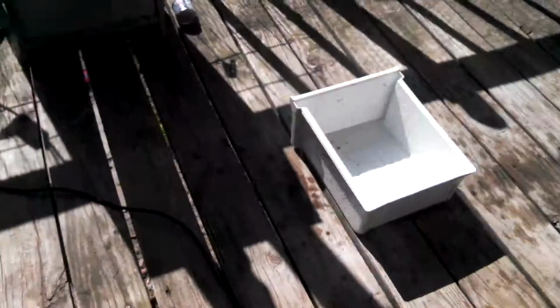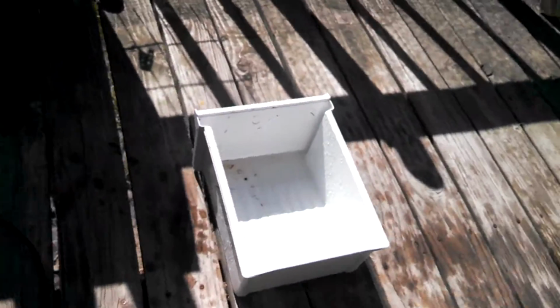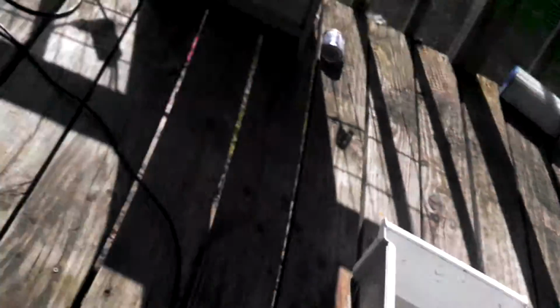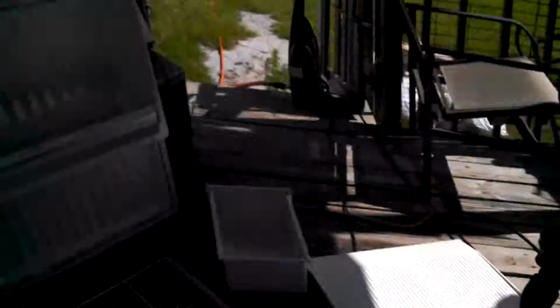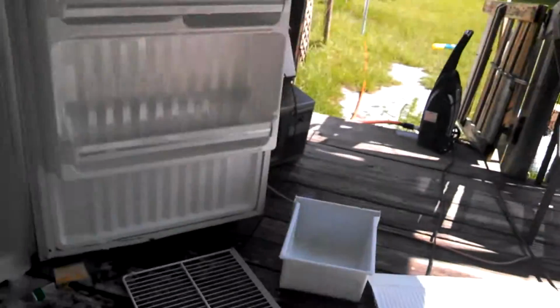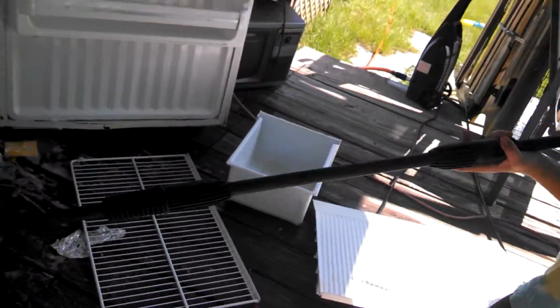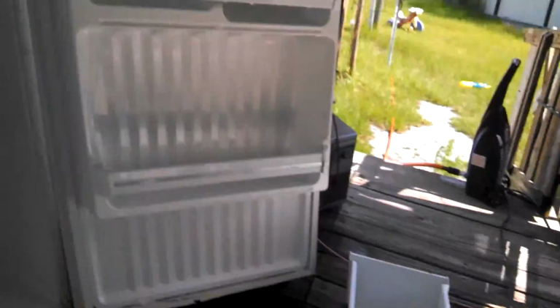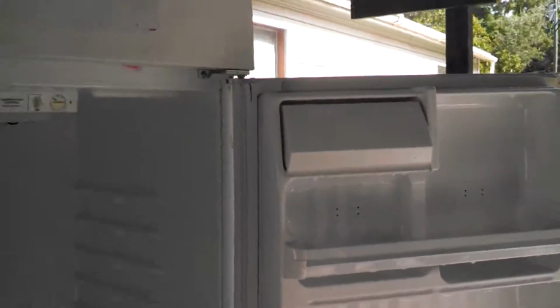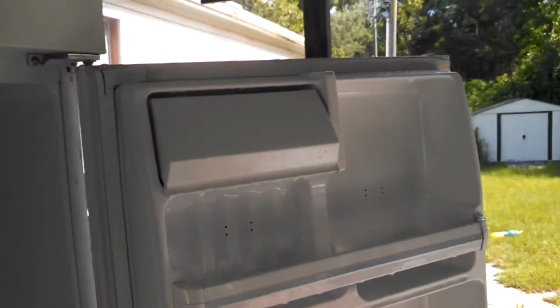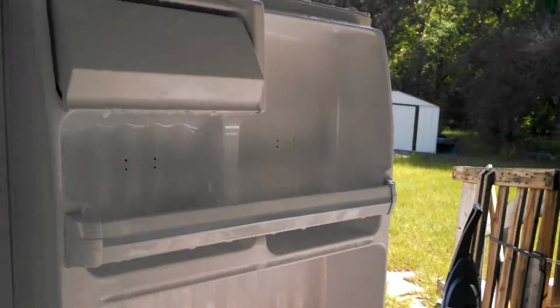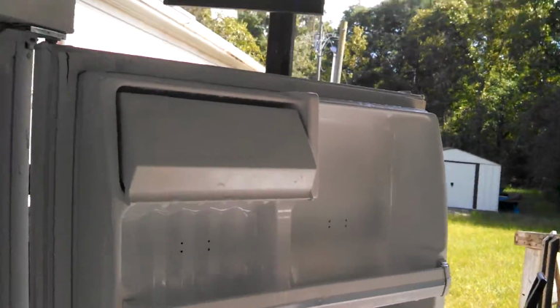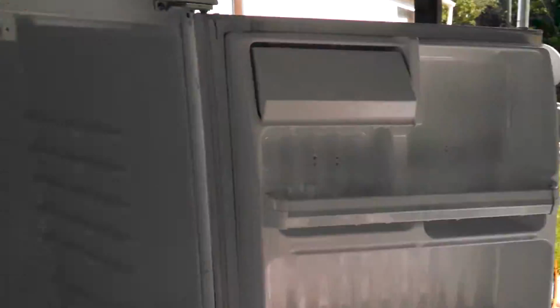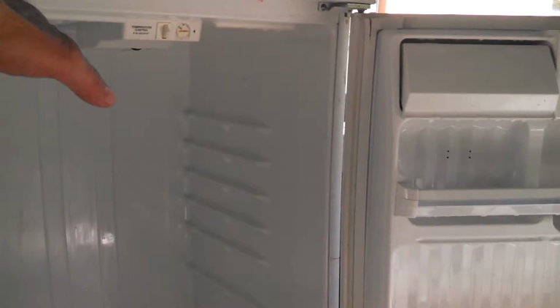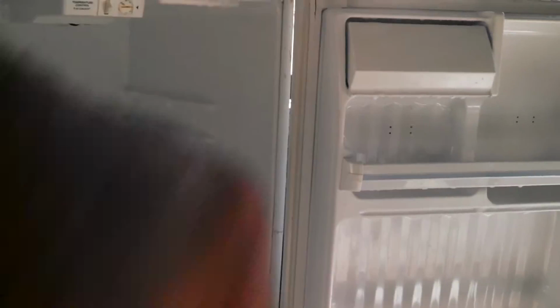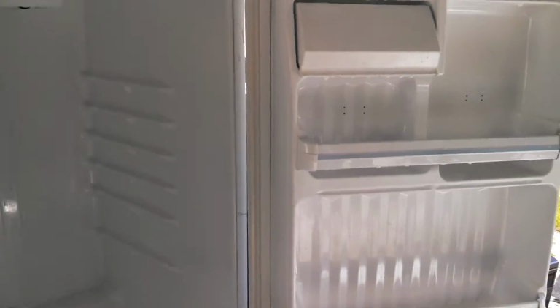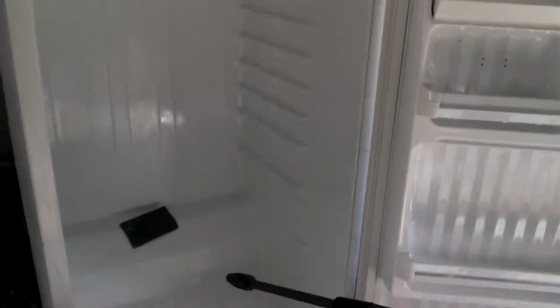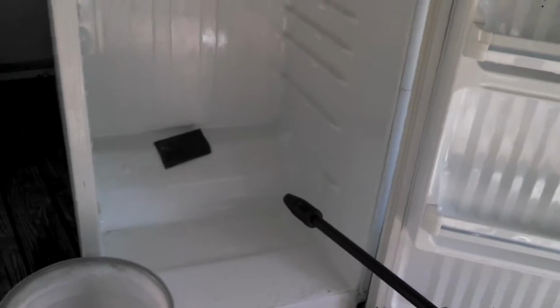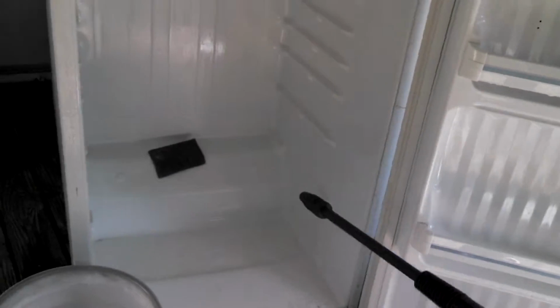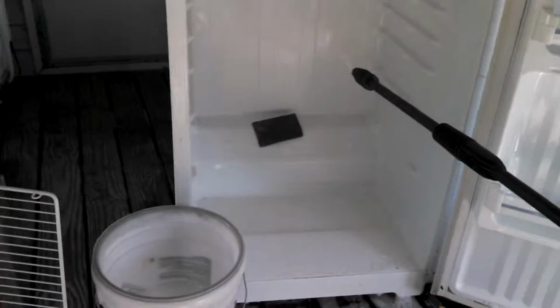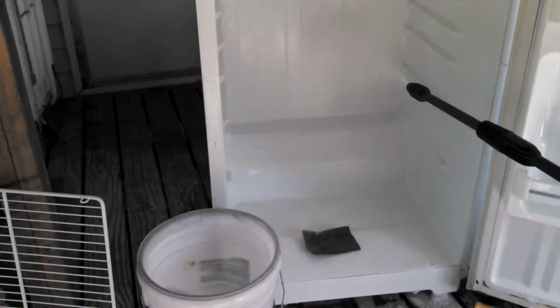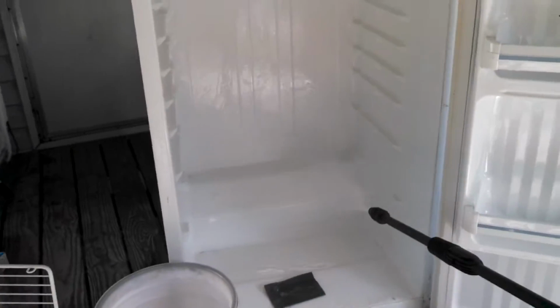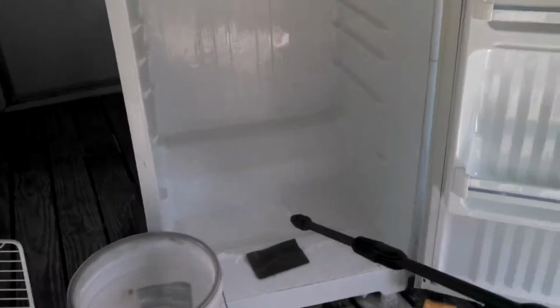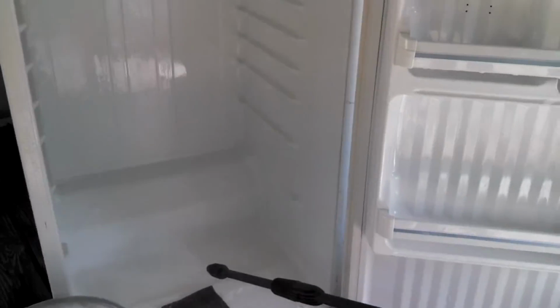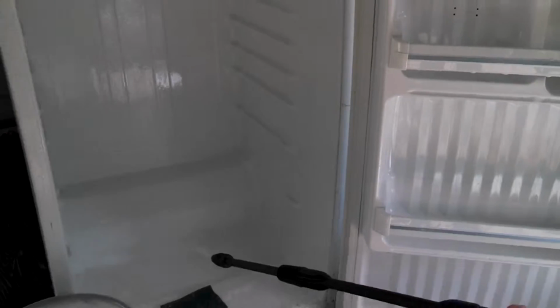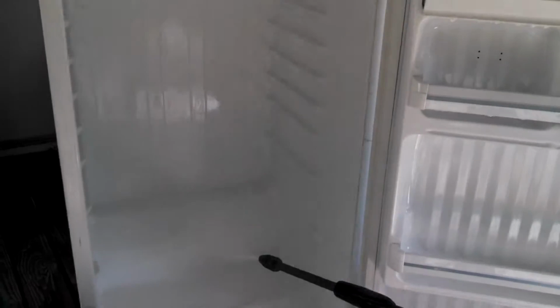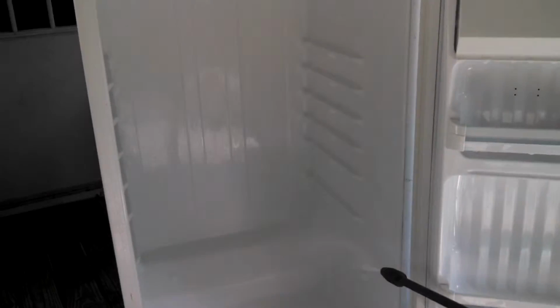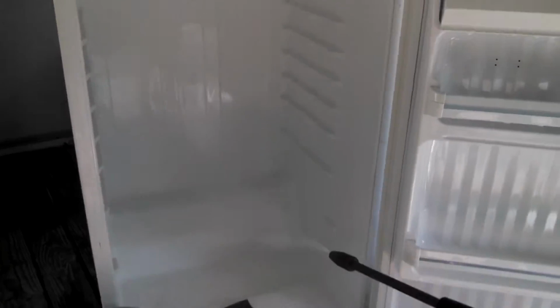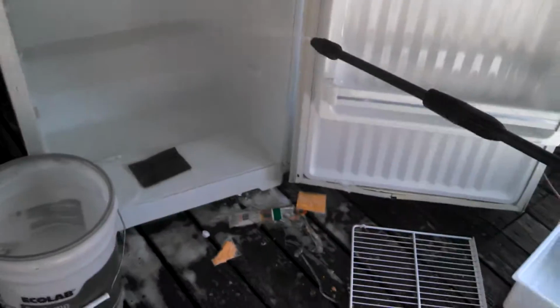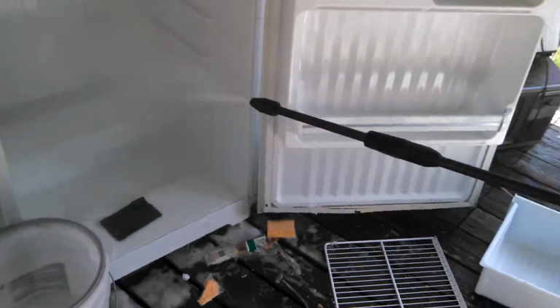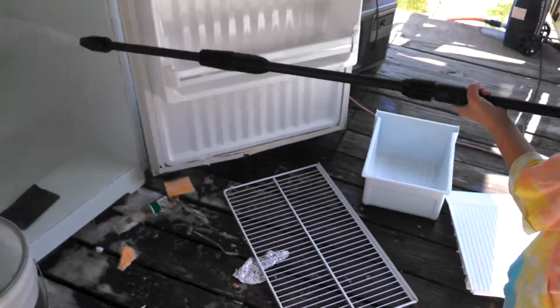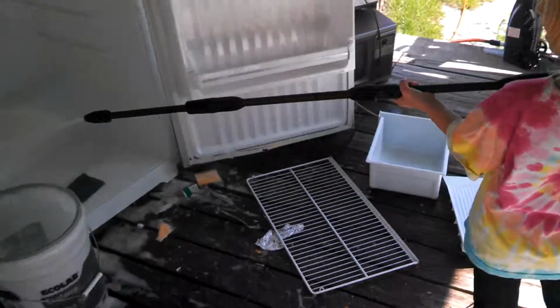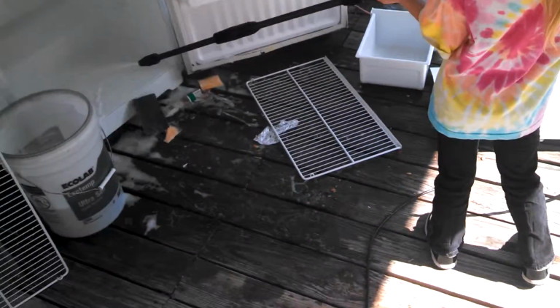All right, Mrs. Laura, let's get her sprayed out. Now remember, try not to spray up on the top box, all right? Spray her right there. Get her going. Boy, you're just good at that, ain't she?